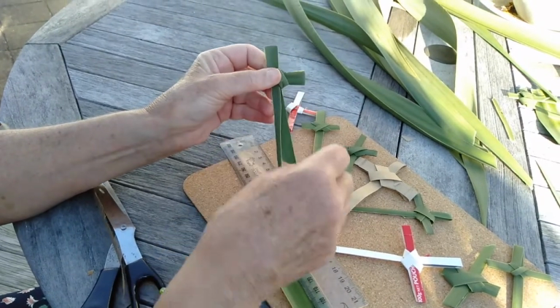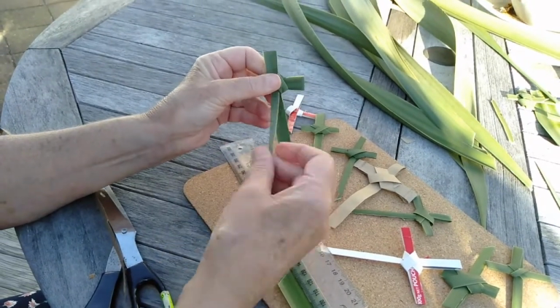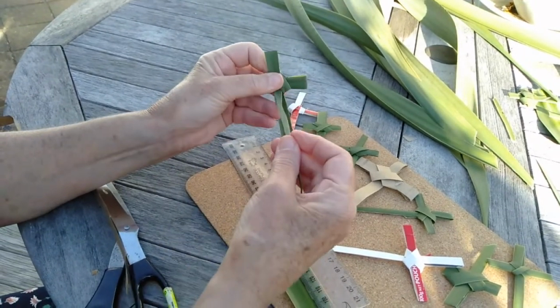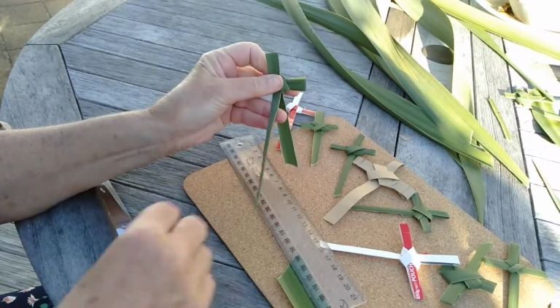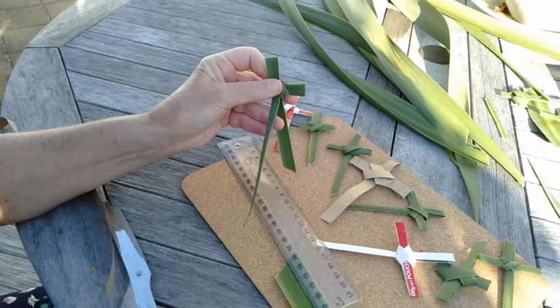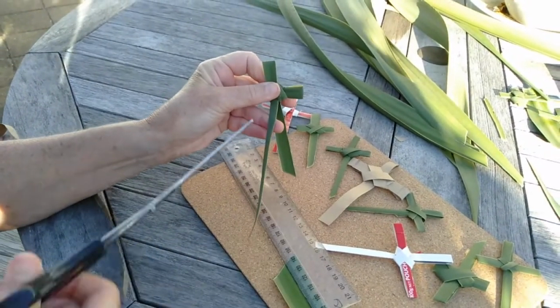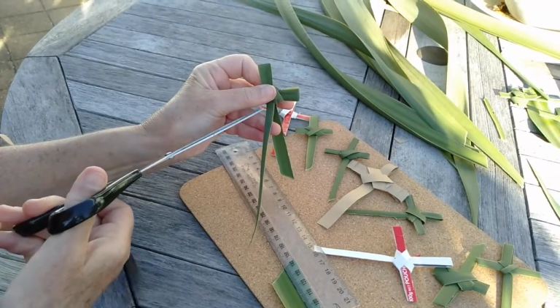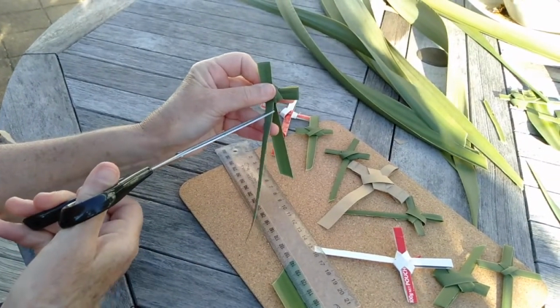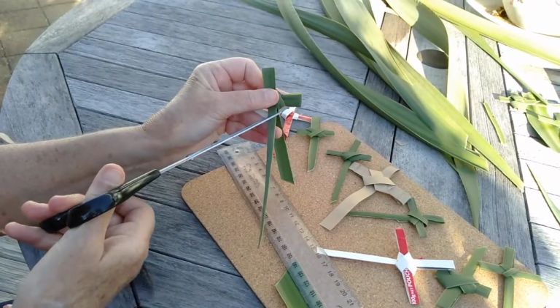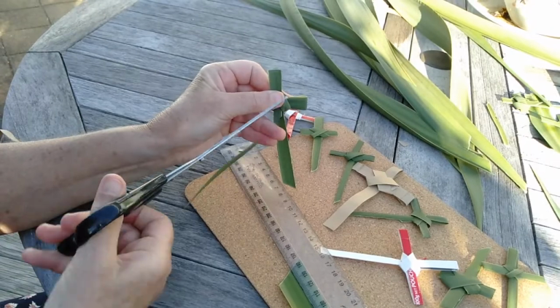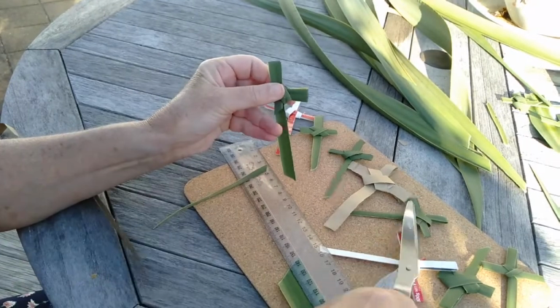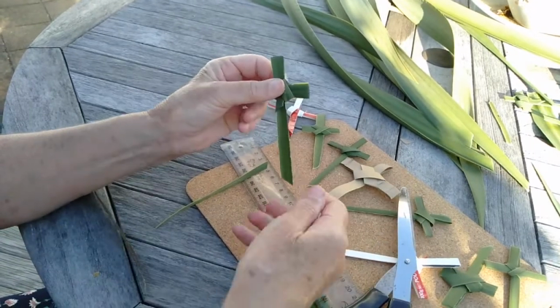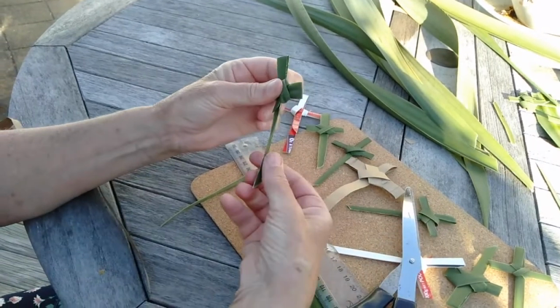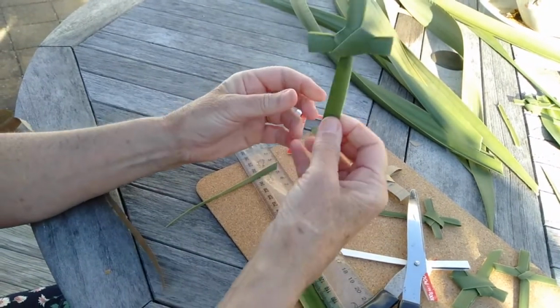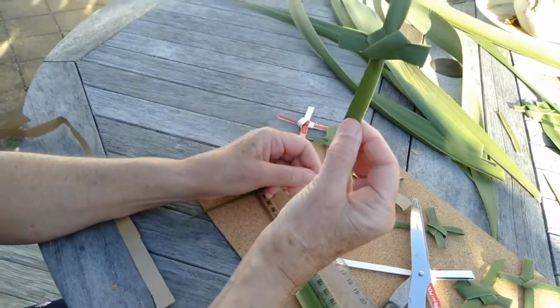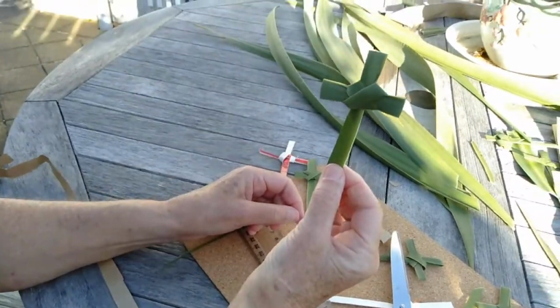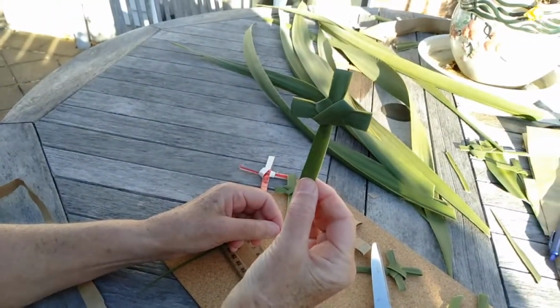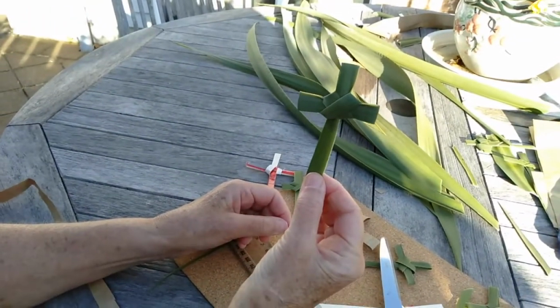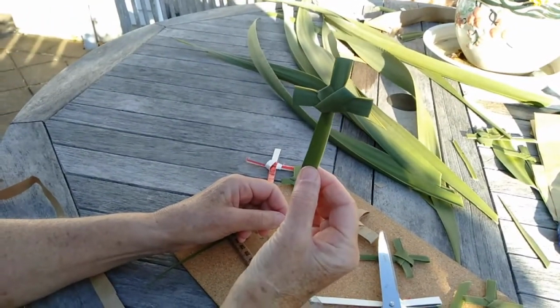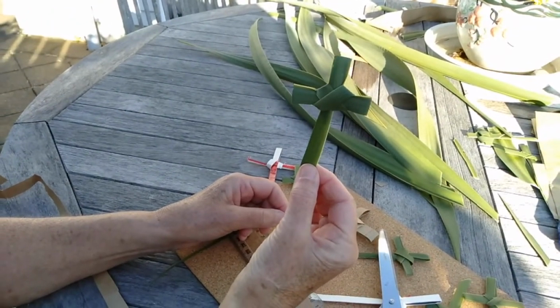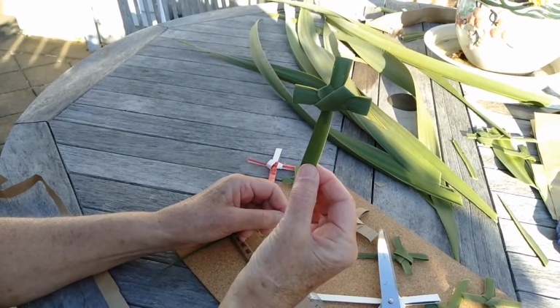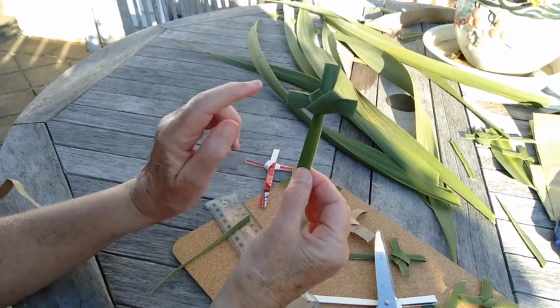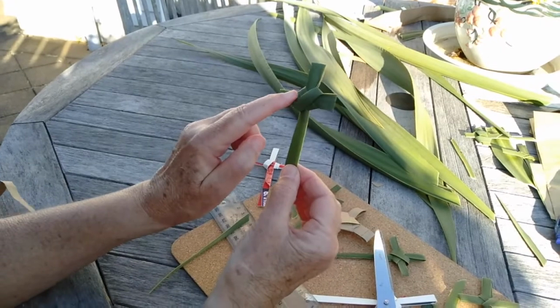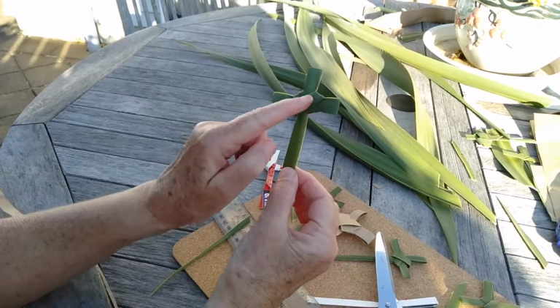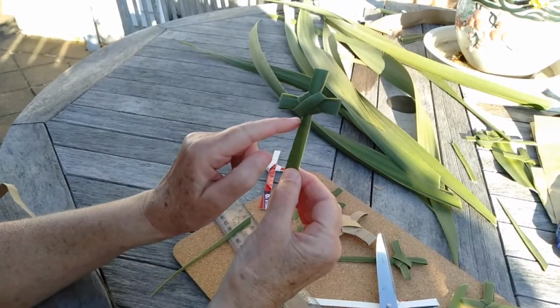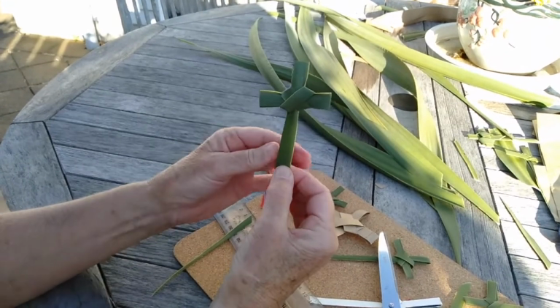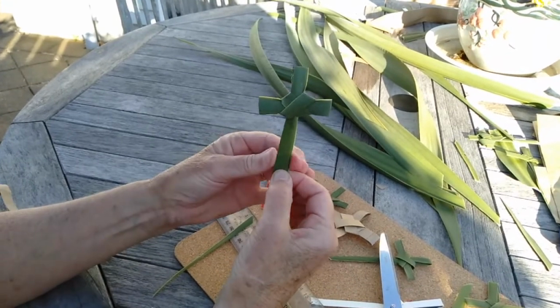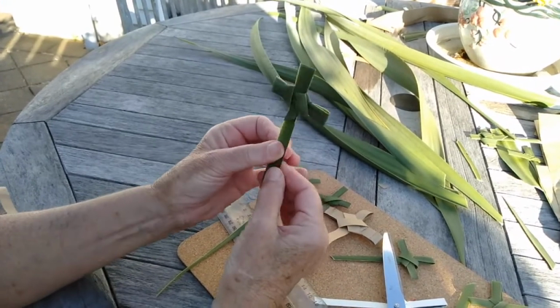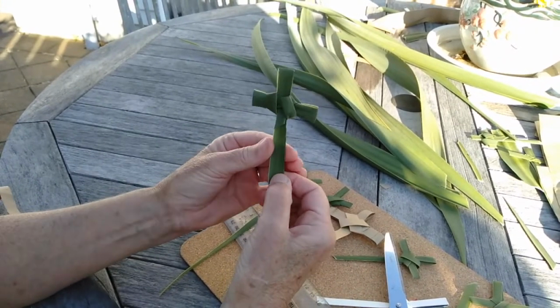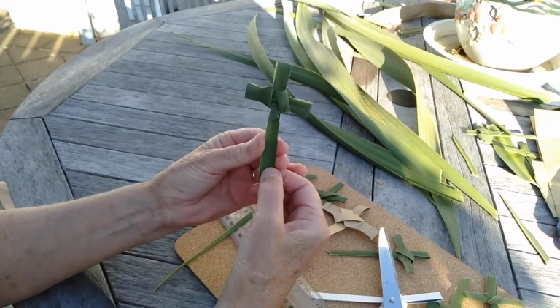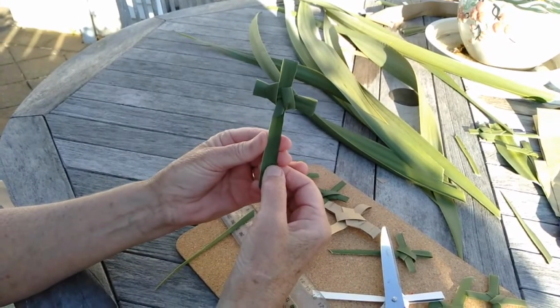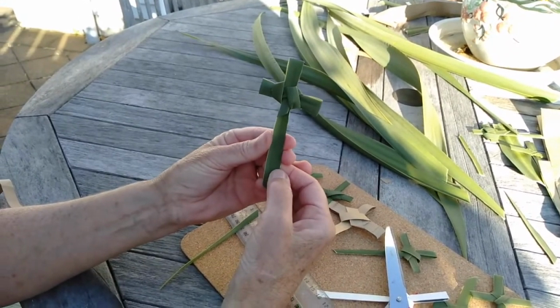We don't need this long piece here, so just trim it — and voilà, your cross, with a nice crisscross on the front and the messy part at the back.